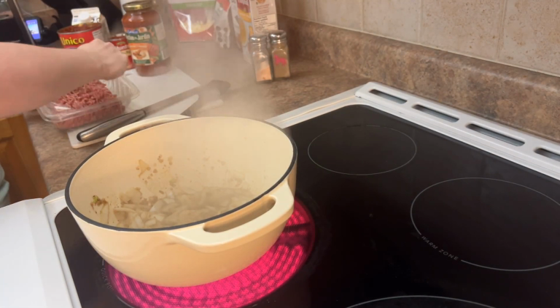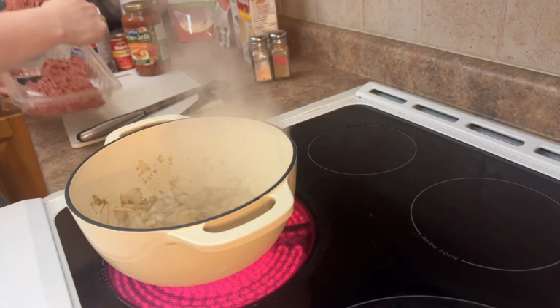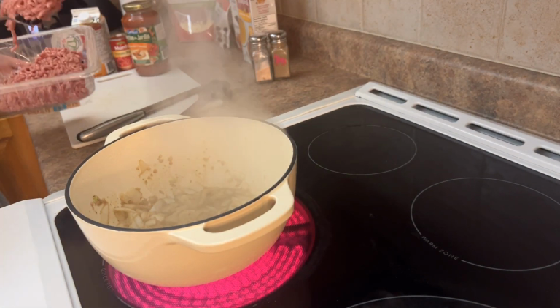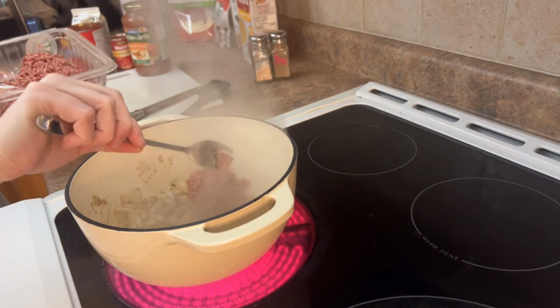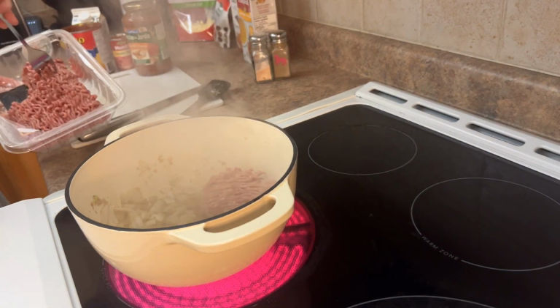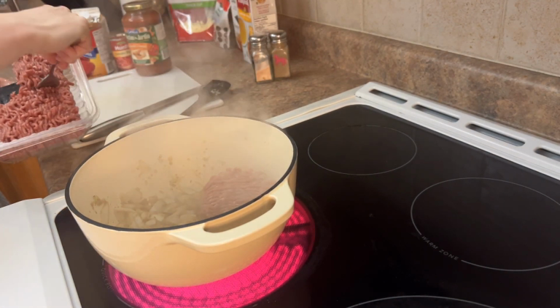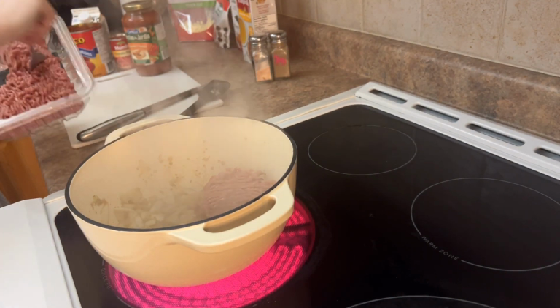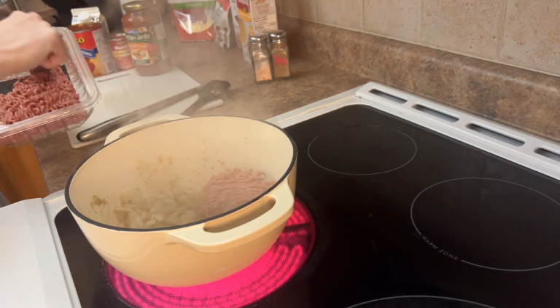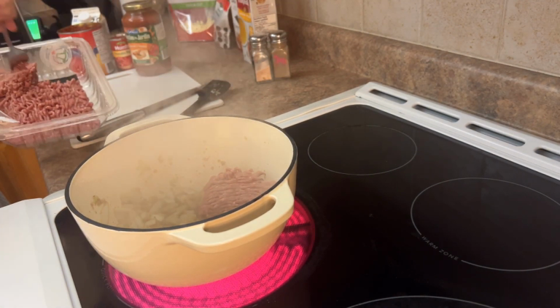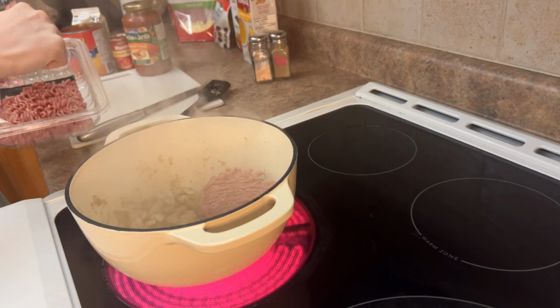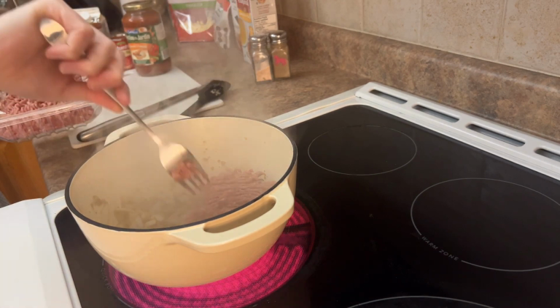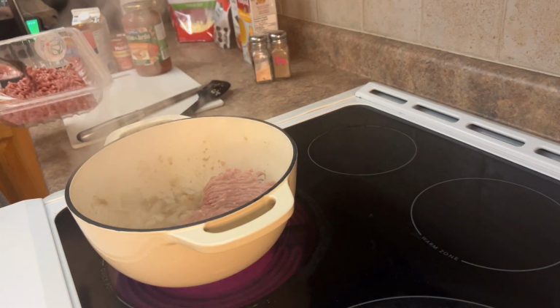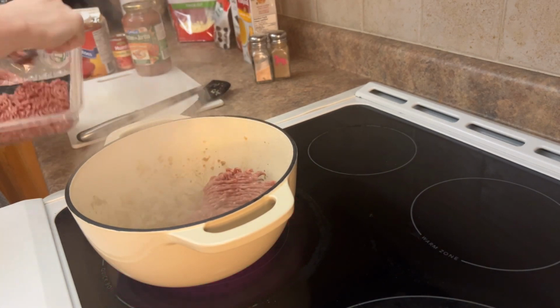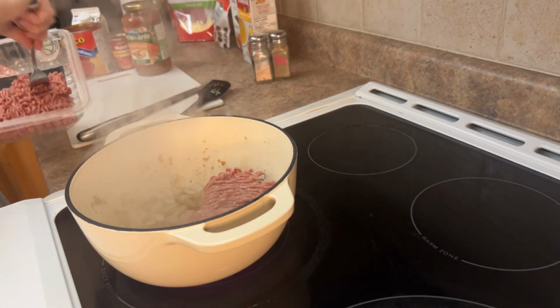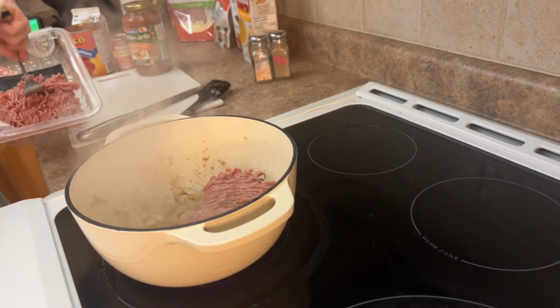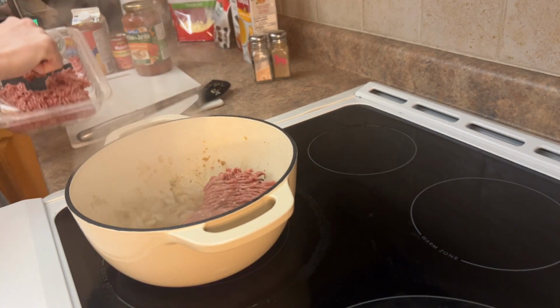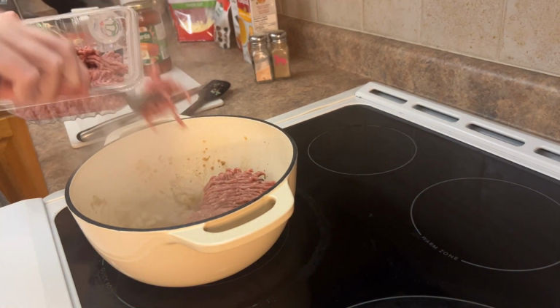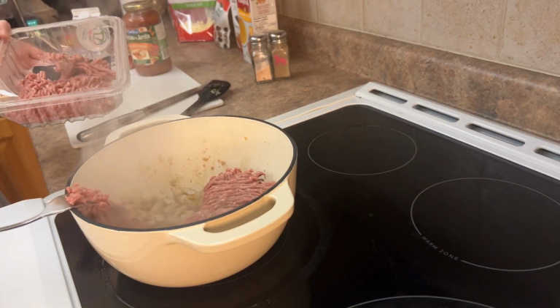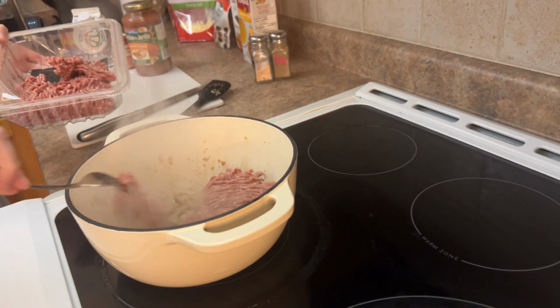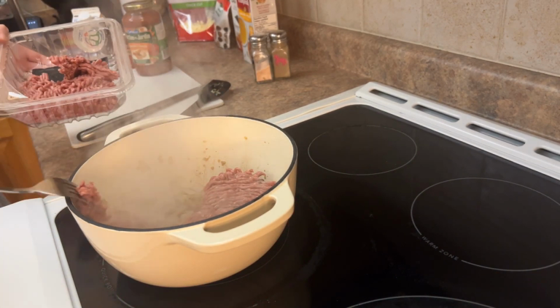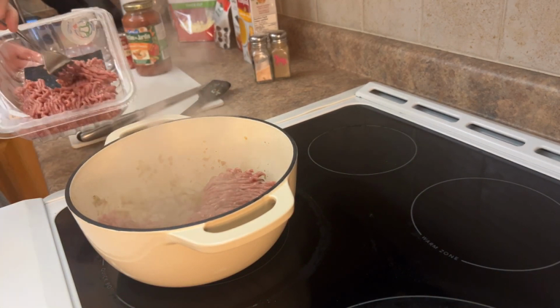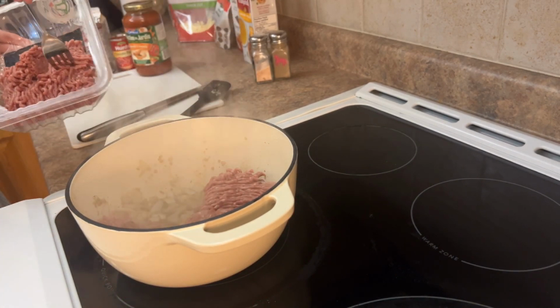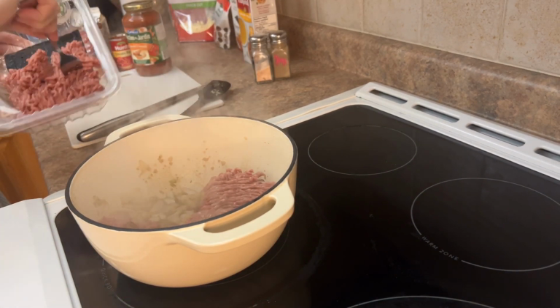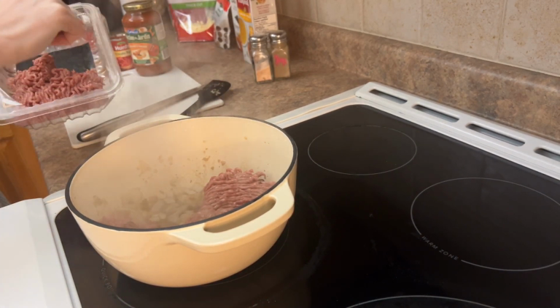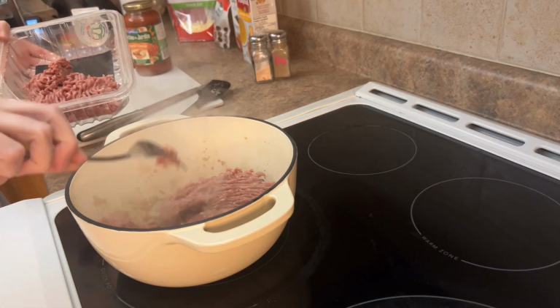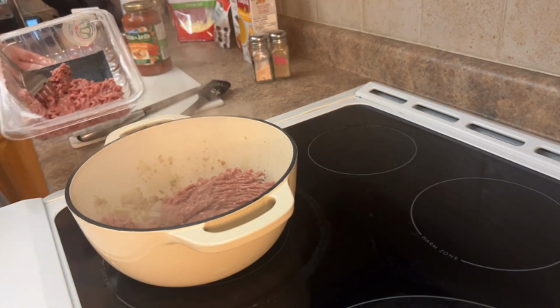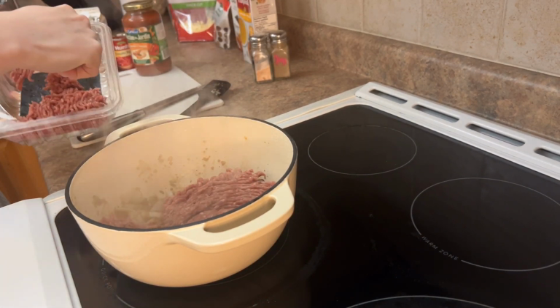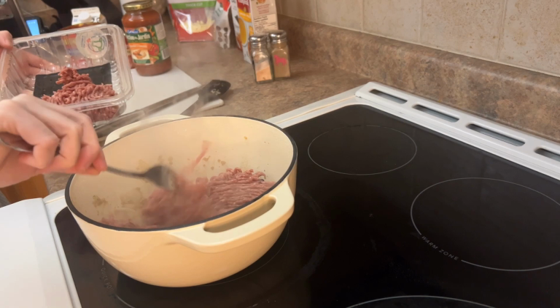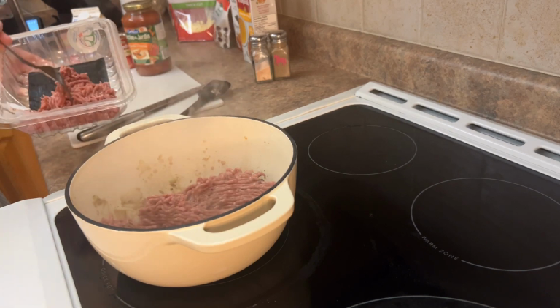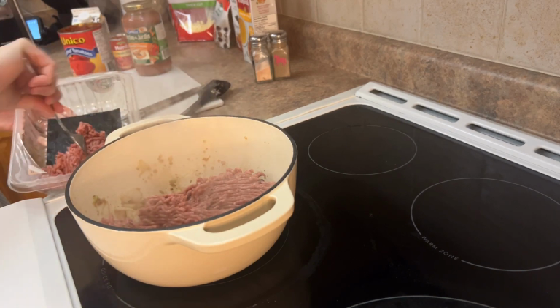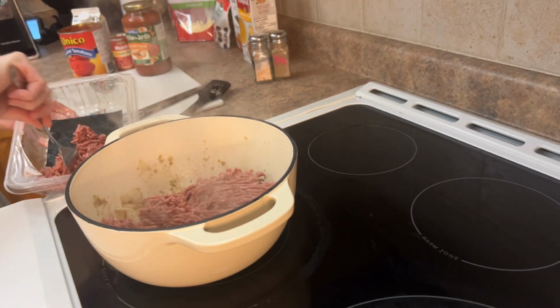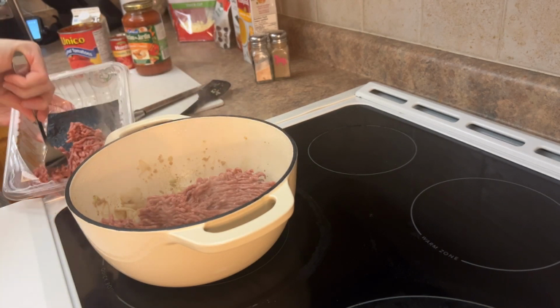Once that's started to heat up, I'm going to add my ground beef. I like to go with lean or extra lean, just so there's less fat, because I'm not going to be able to drain it.